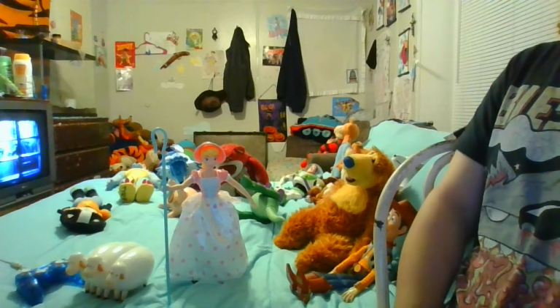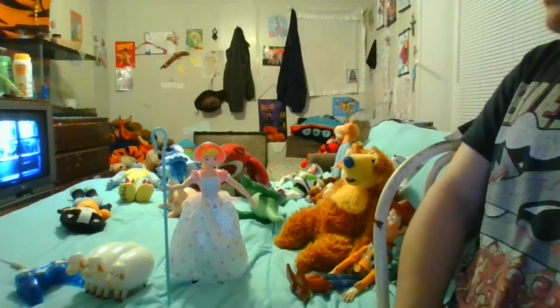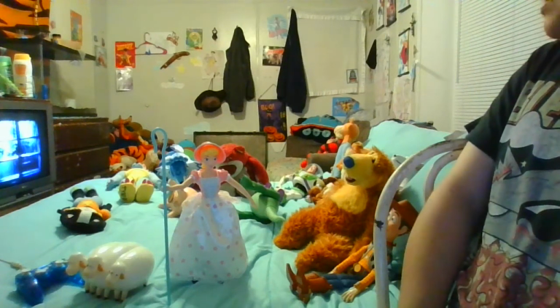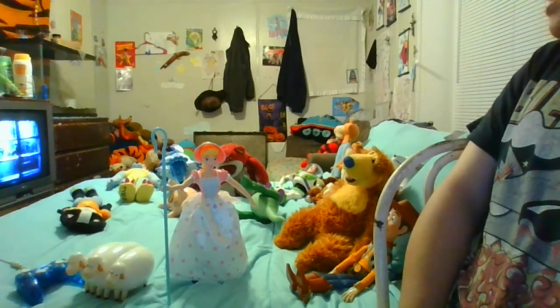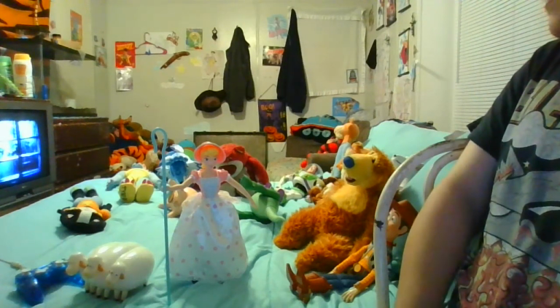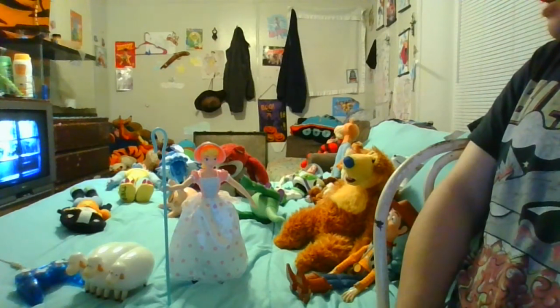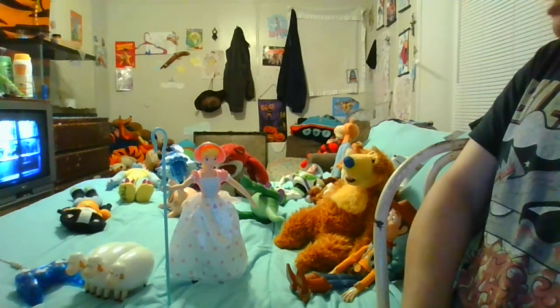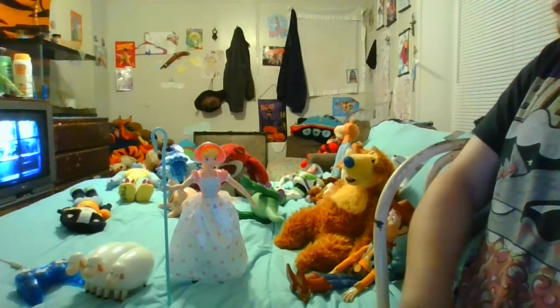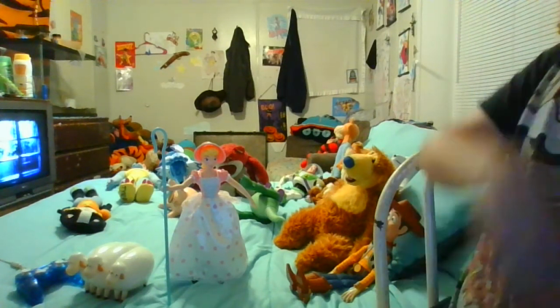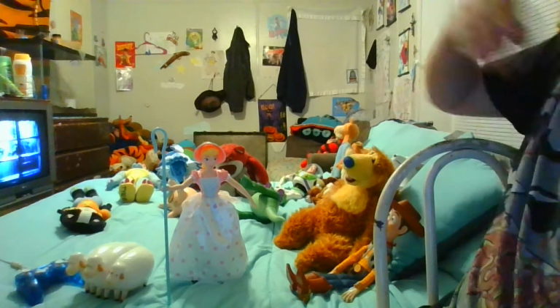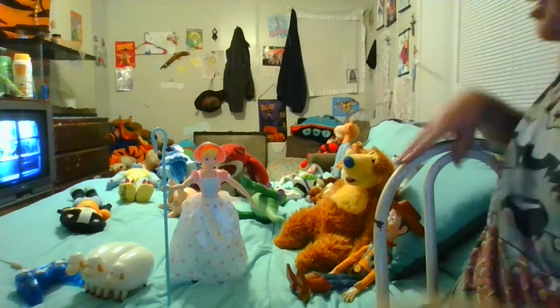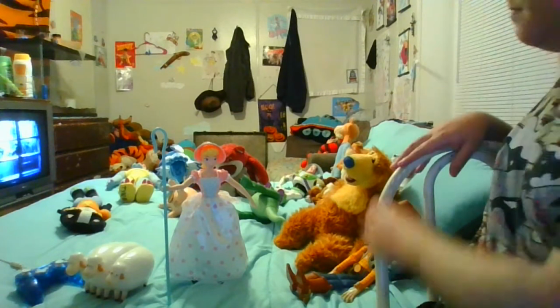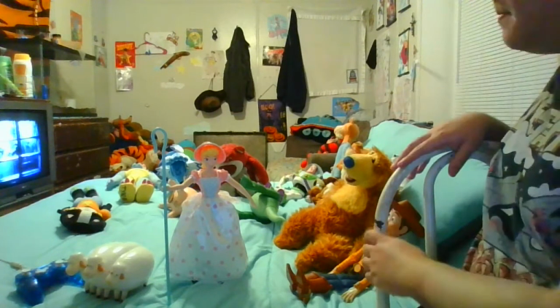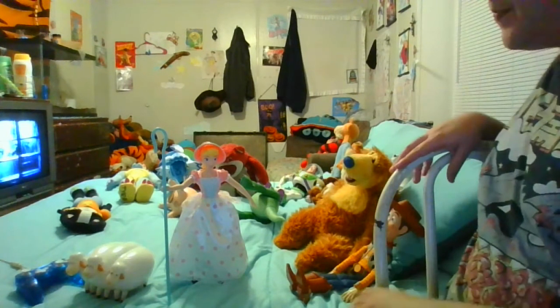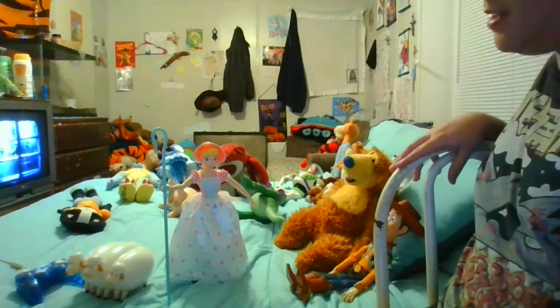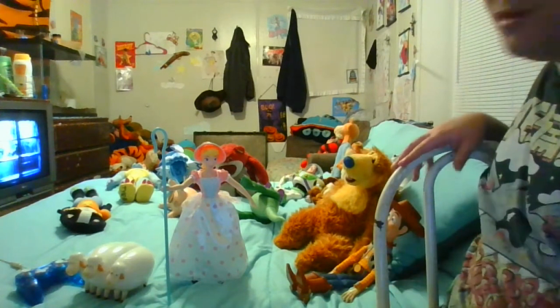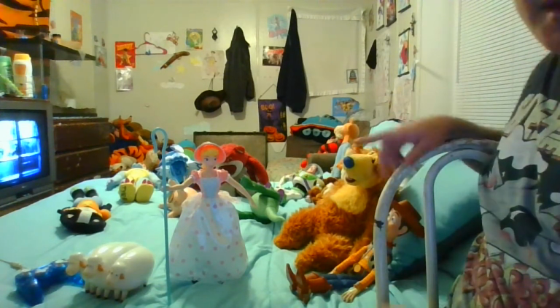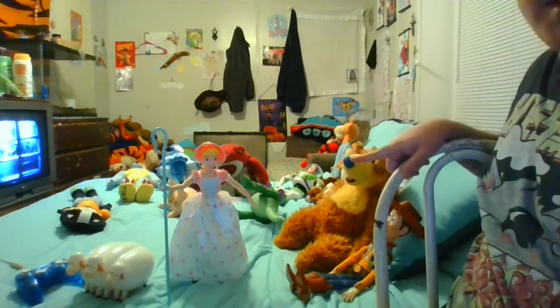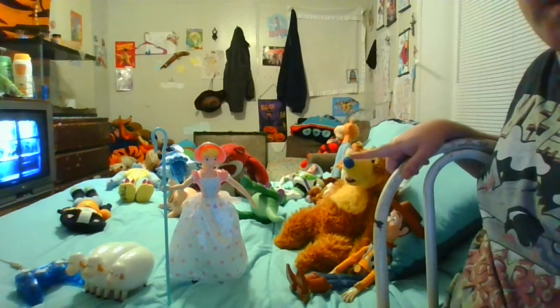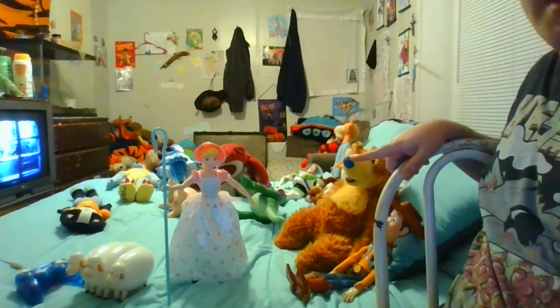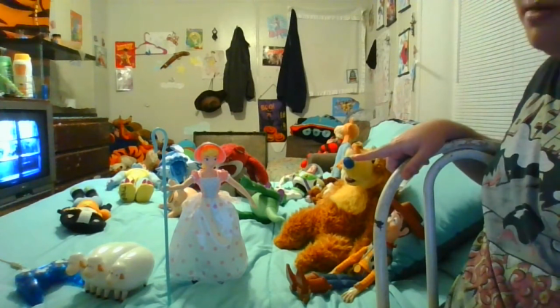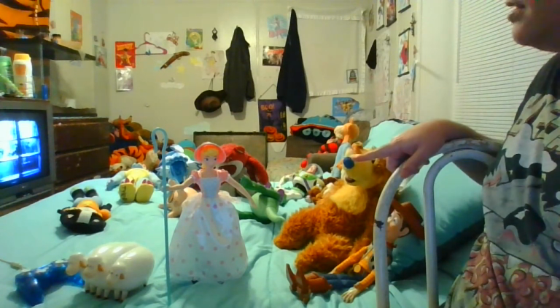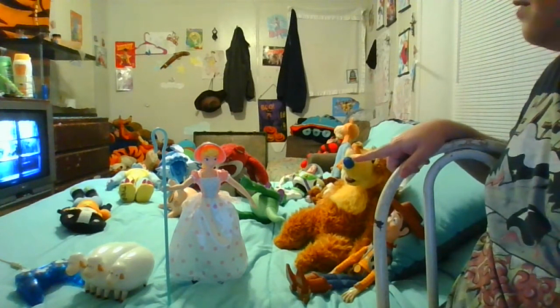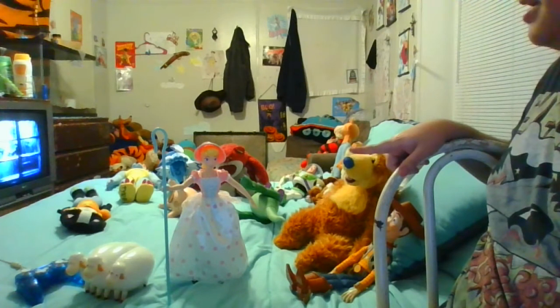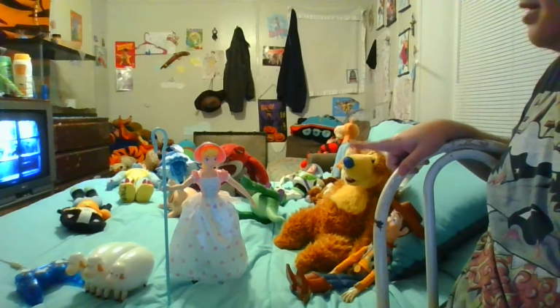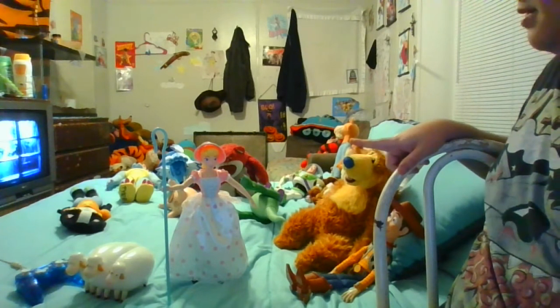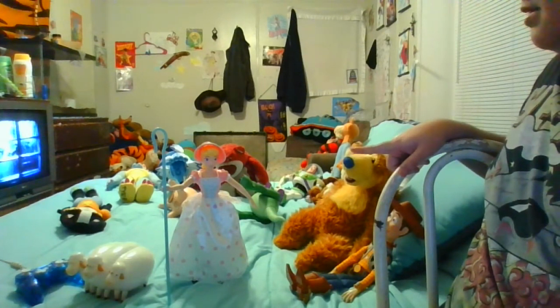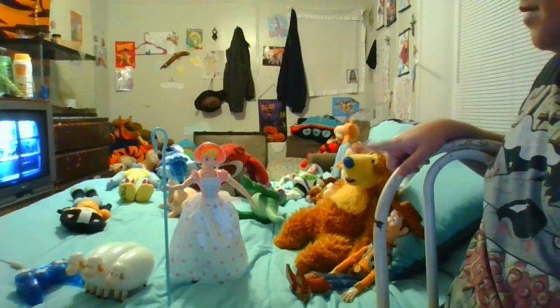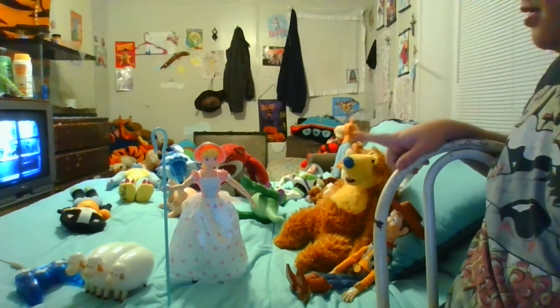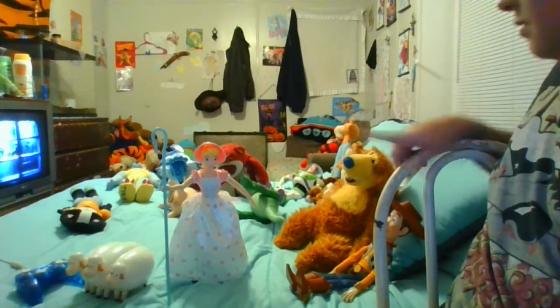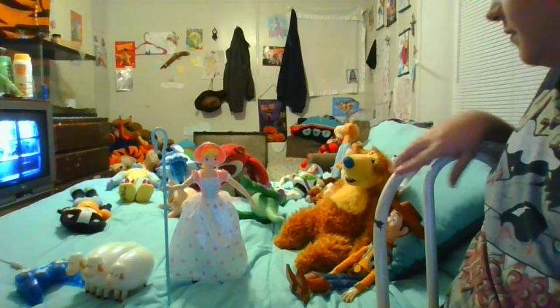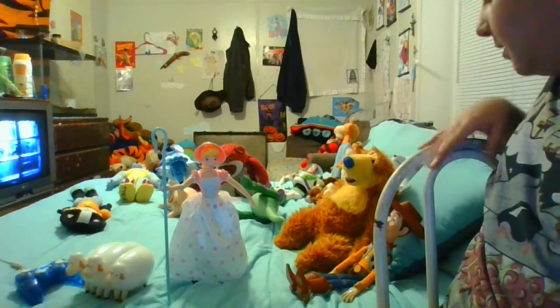Hello, this is a video review on my Toy Story Signature Collection Bo Peep. As you can see she's standing right there — she stands around maybe 12 or 13 inches tall.